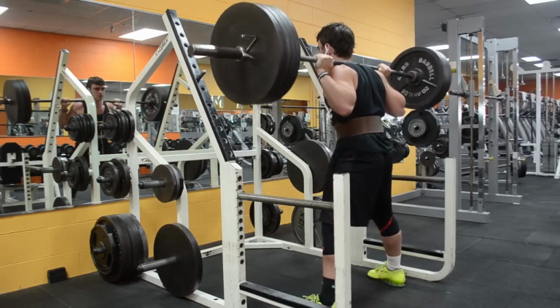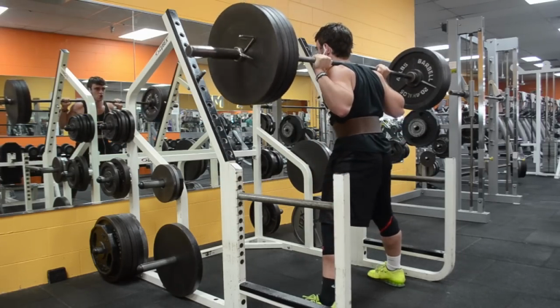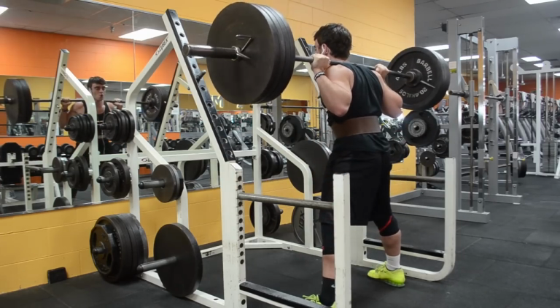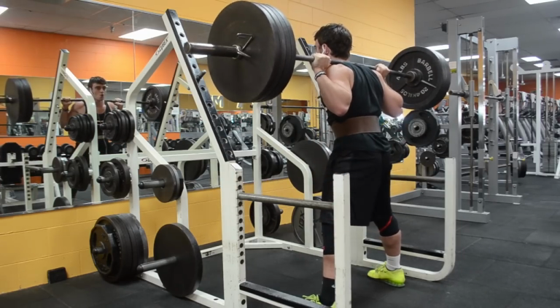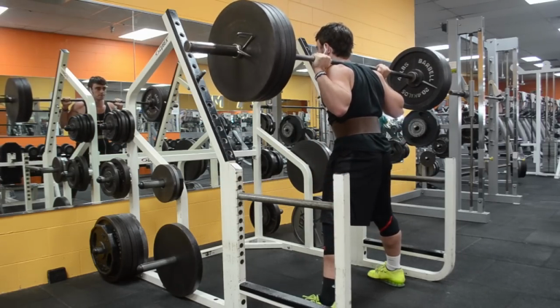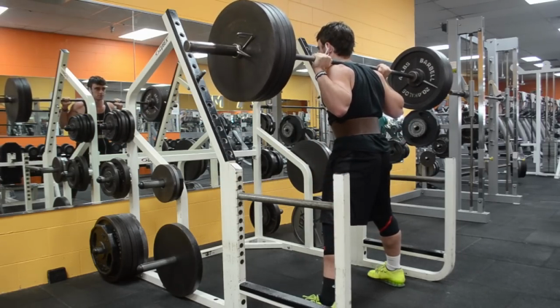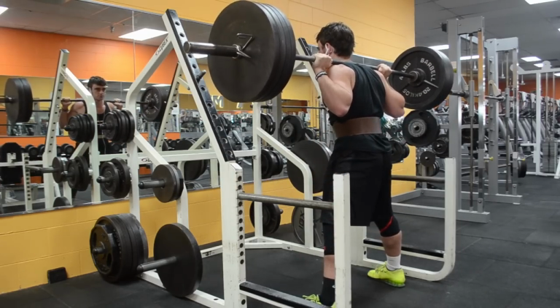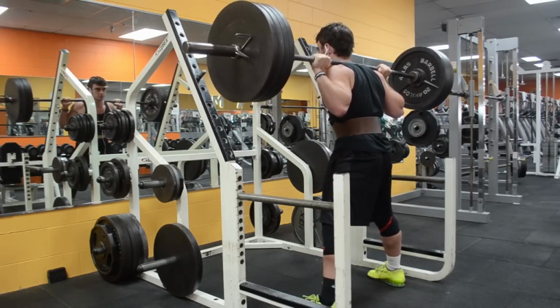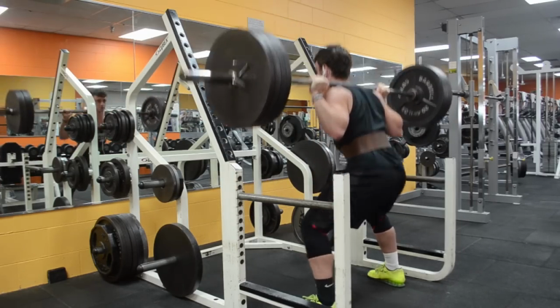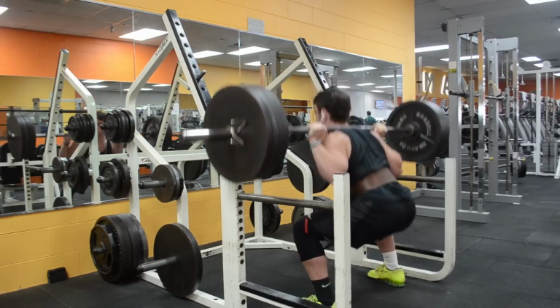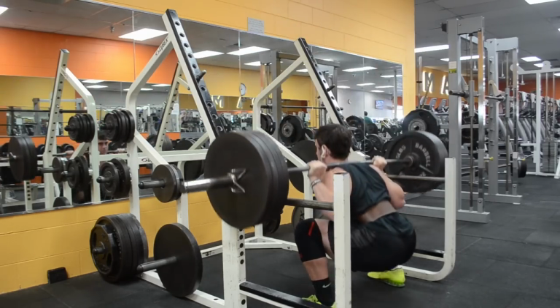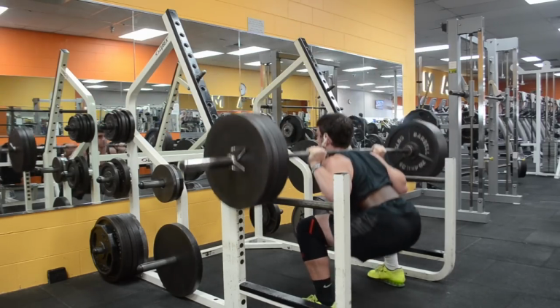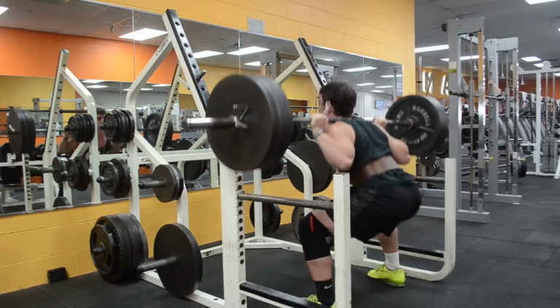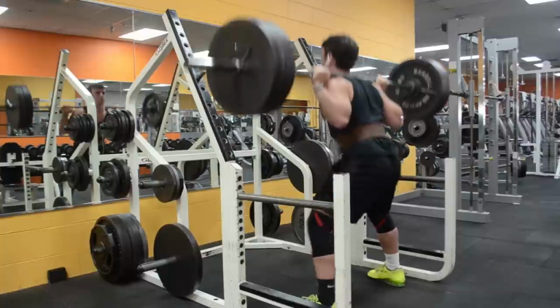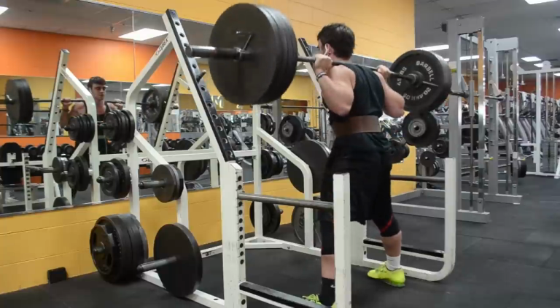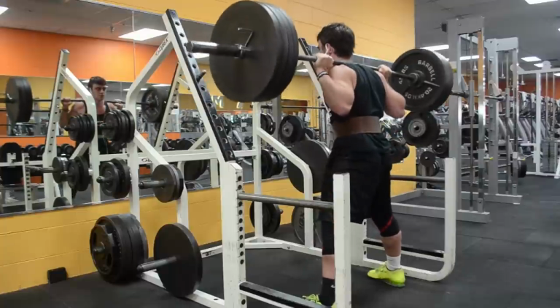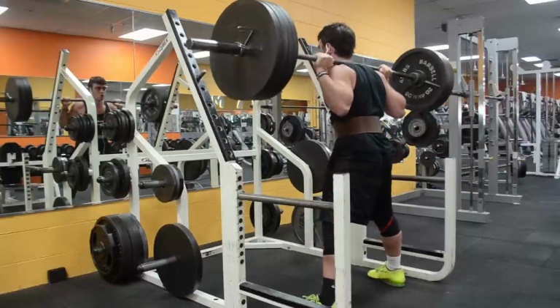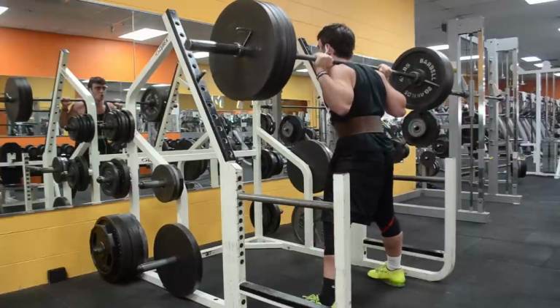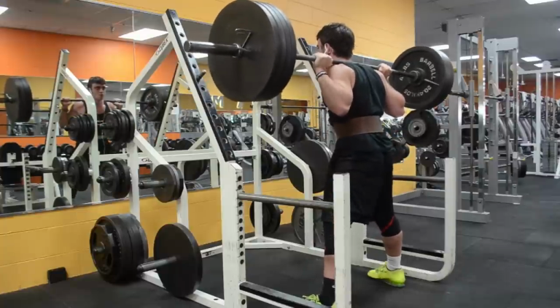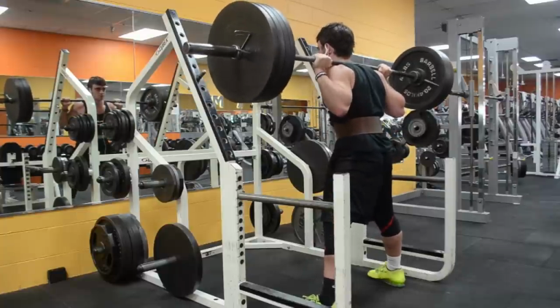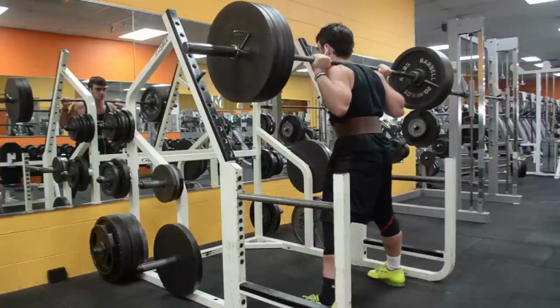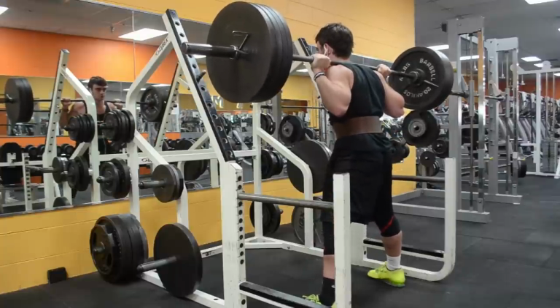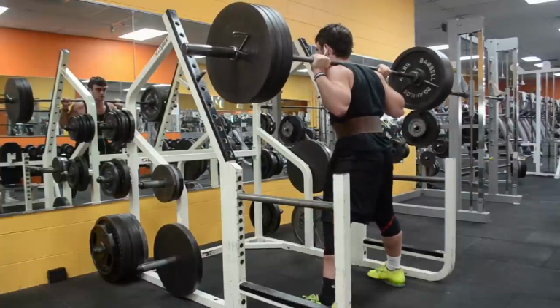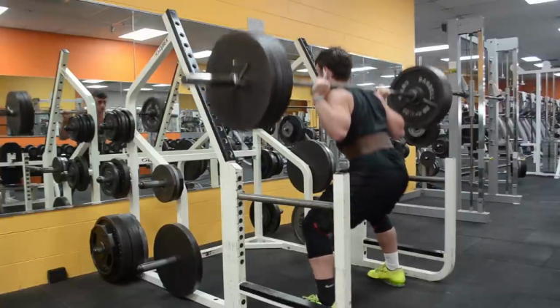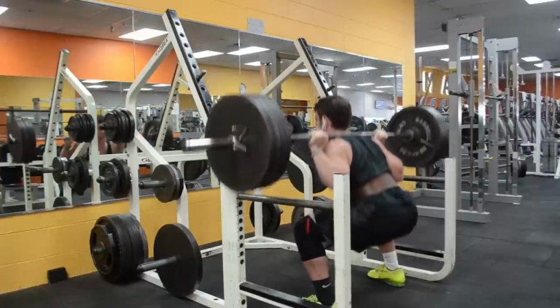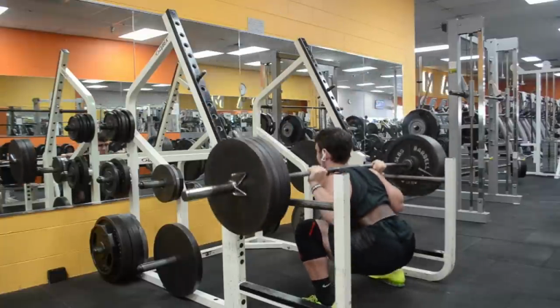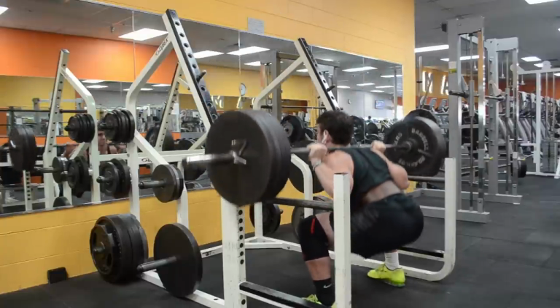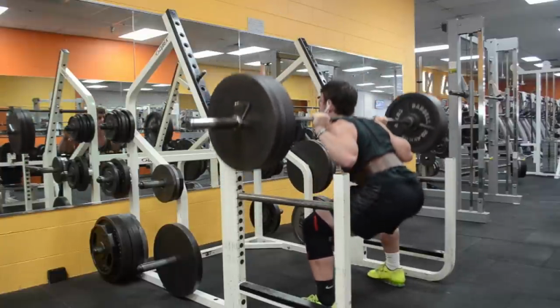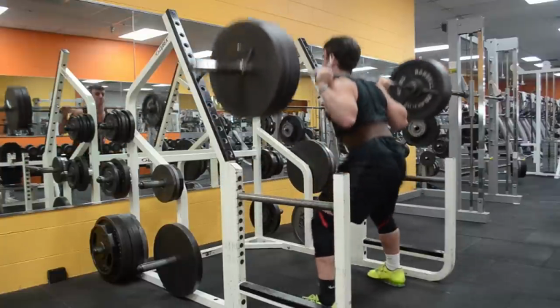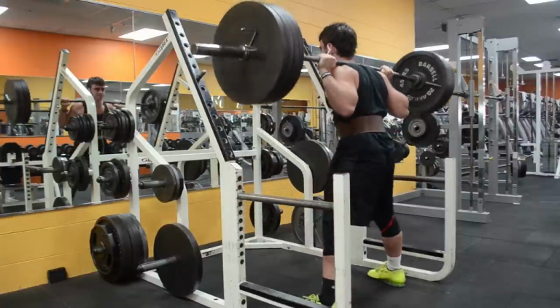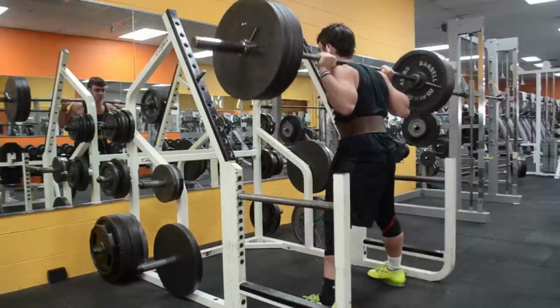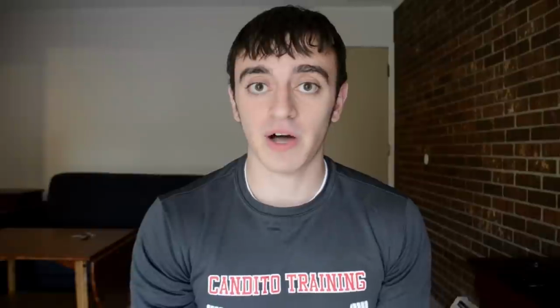As I said, it immediately changed things — it felt much more explosive. And it's actually what I did going into my 405 for max rep set, and obviously that worked out very well.